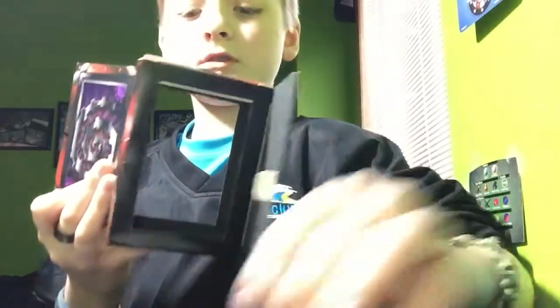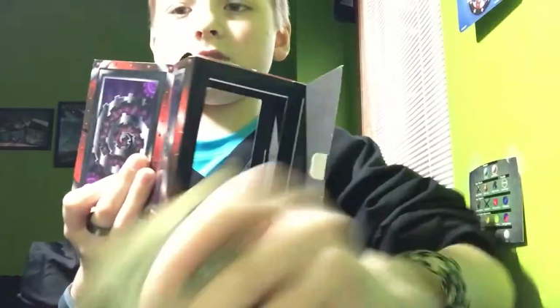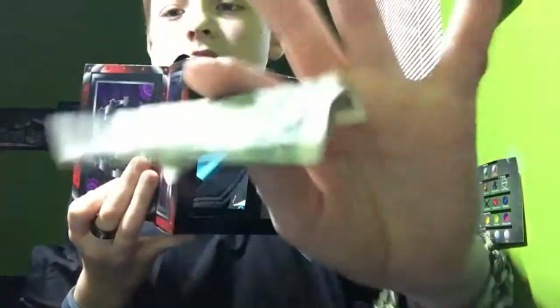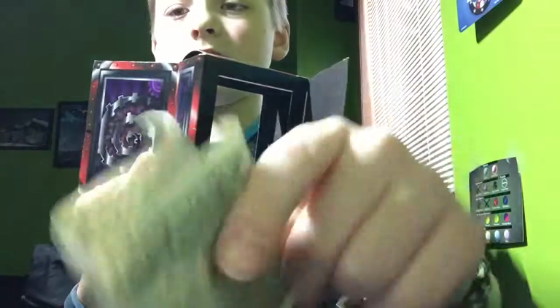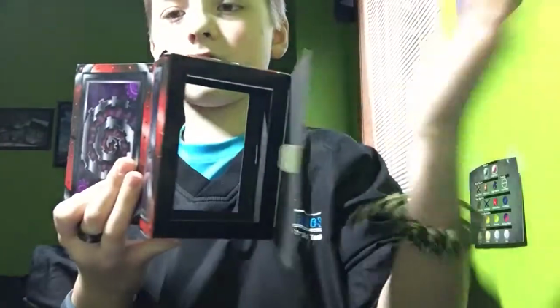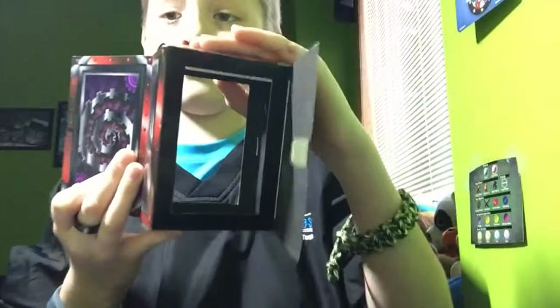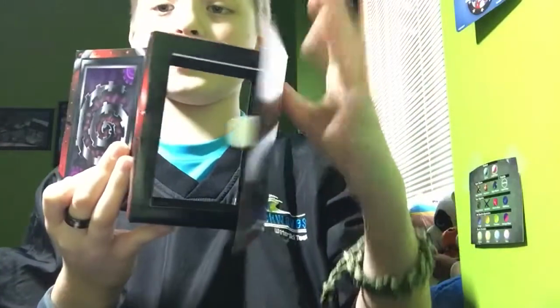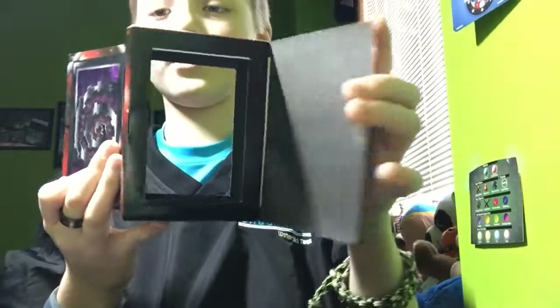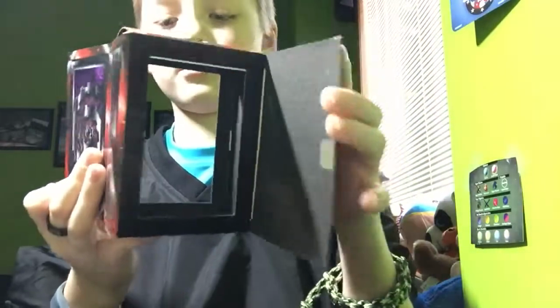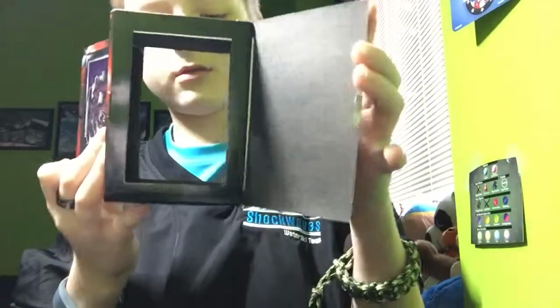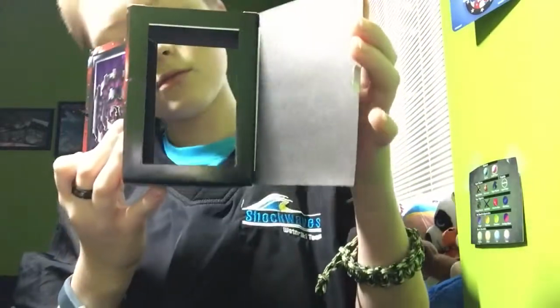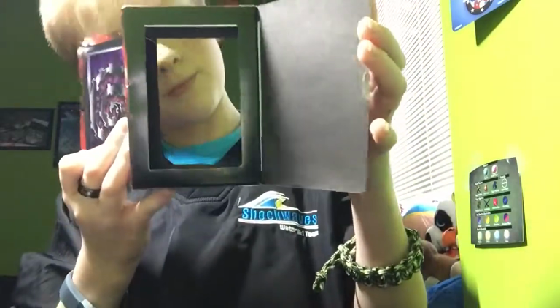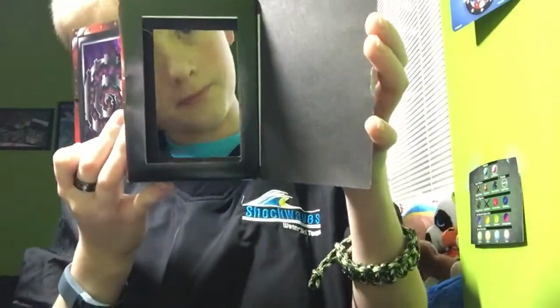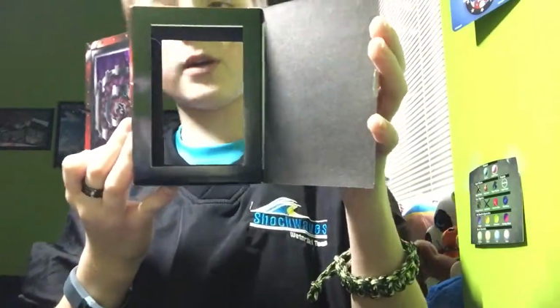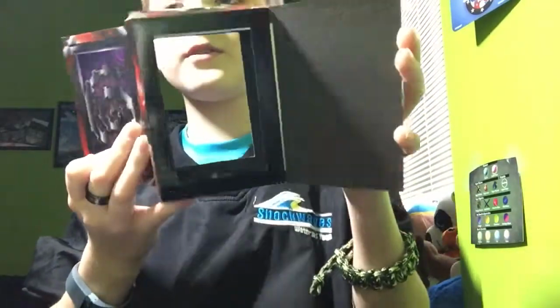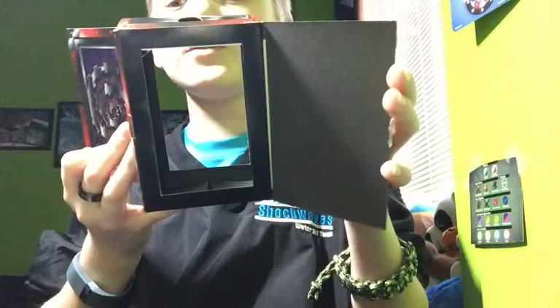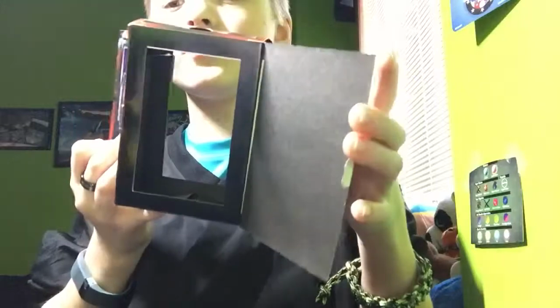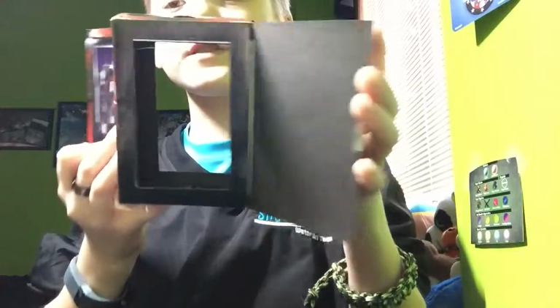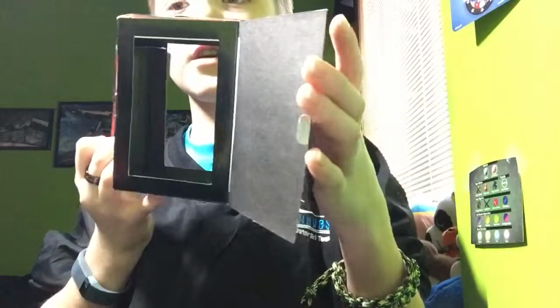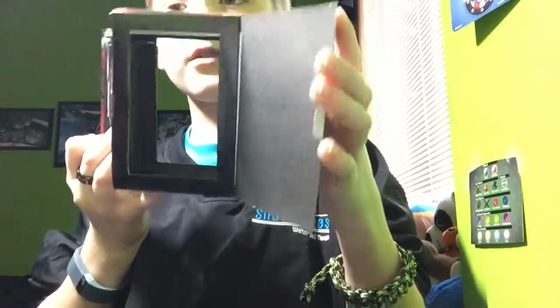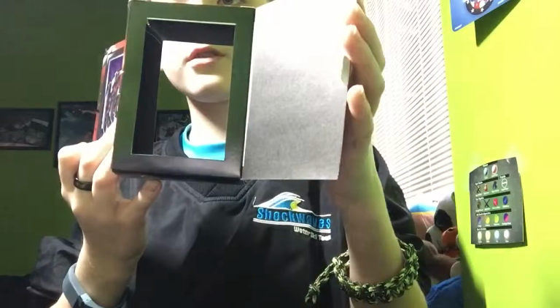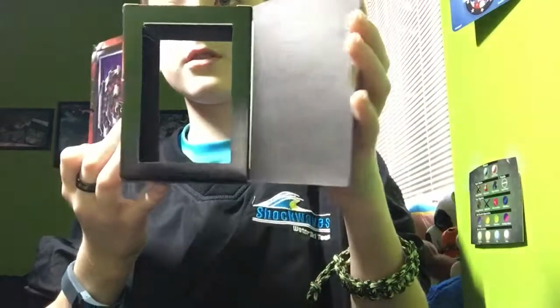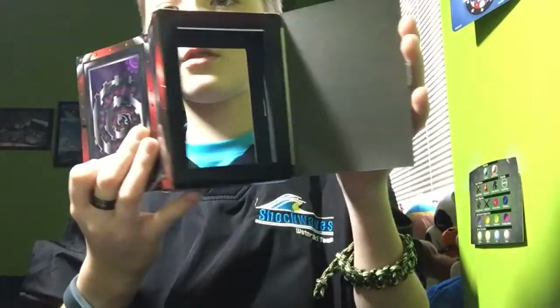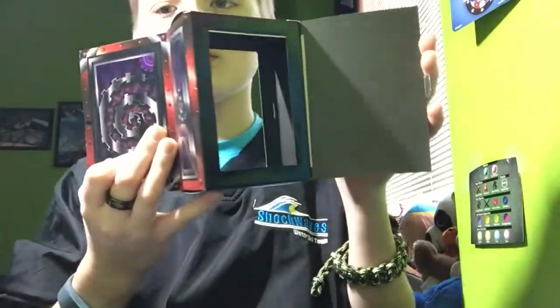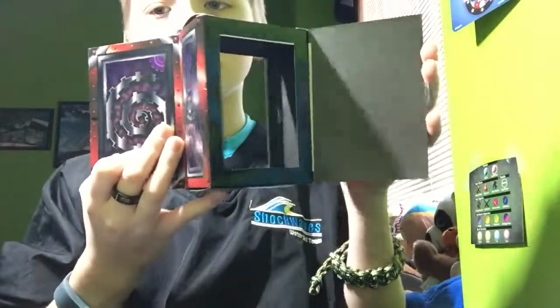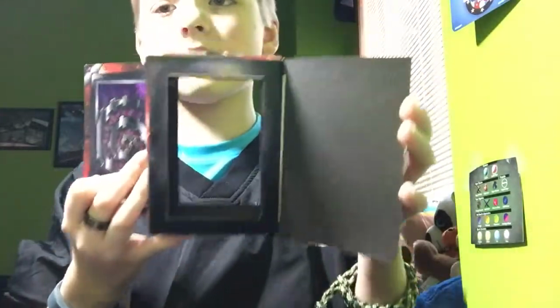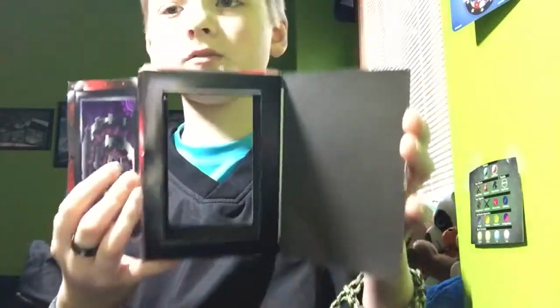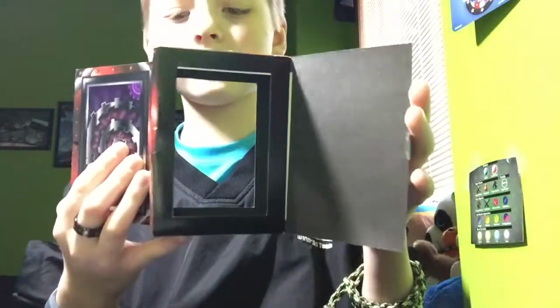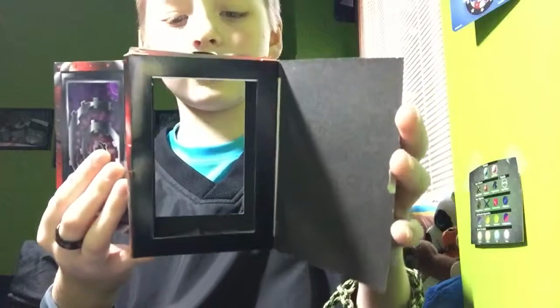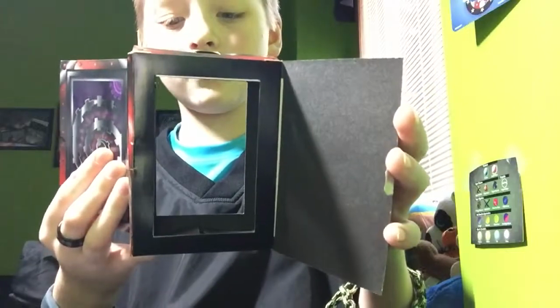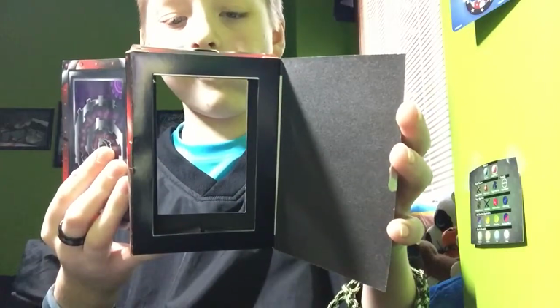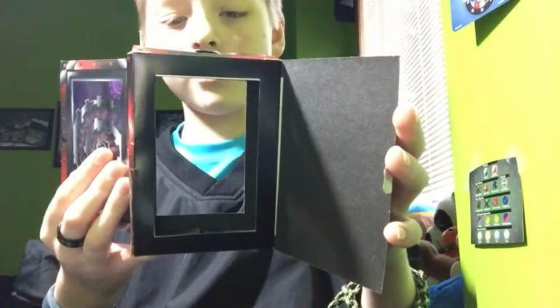Okay, so, got one dollar out of the ATM here, but I do not see a card. No card, what the heck?